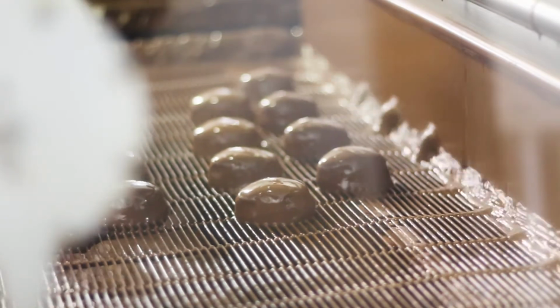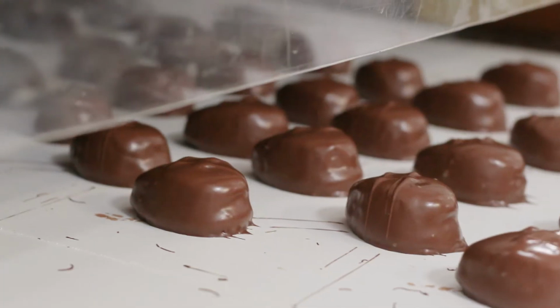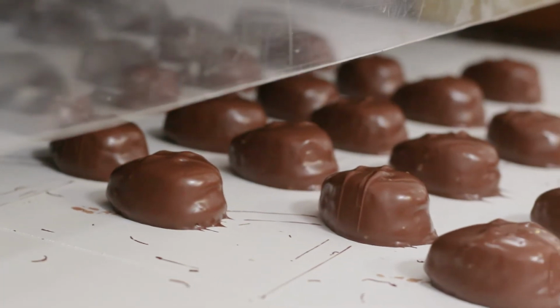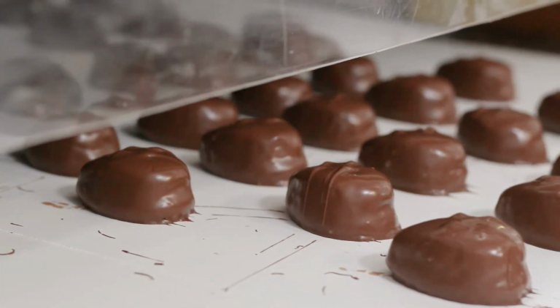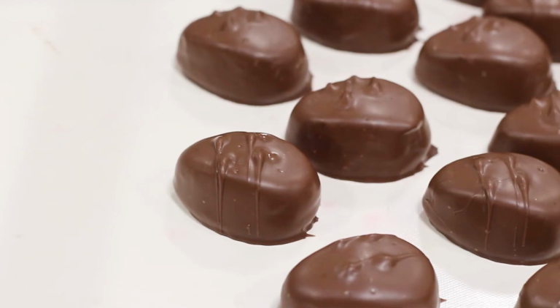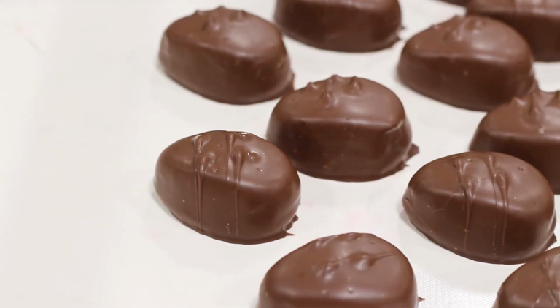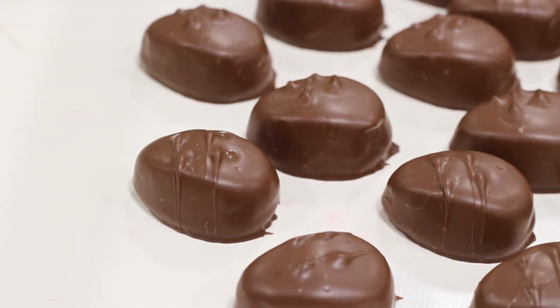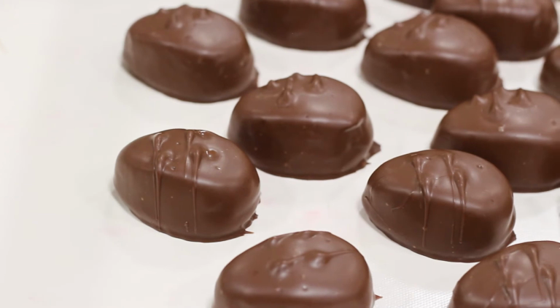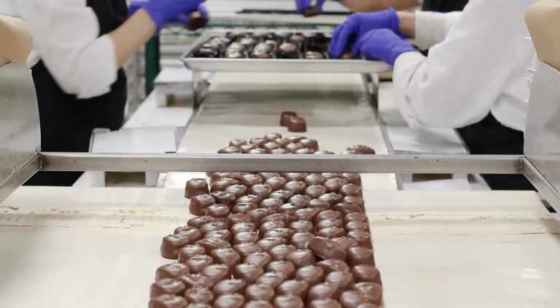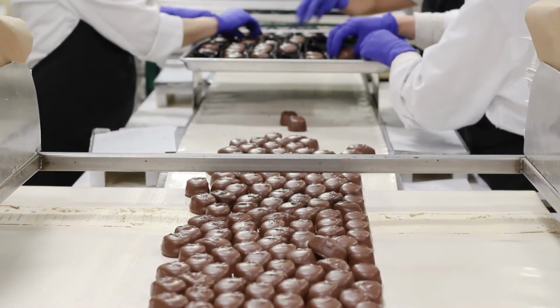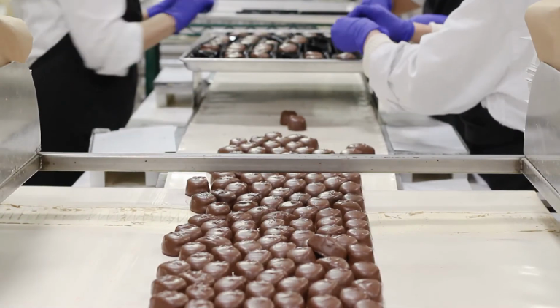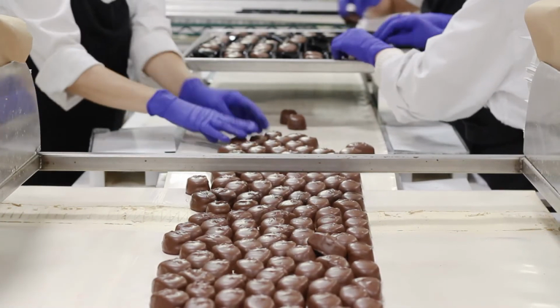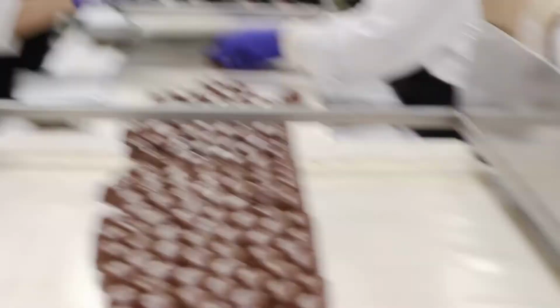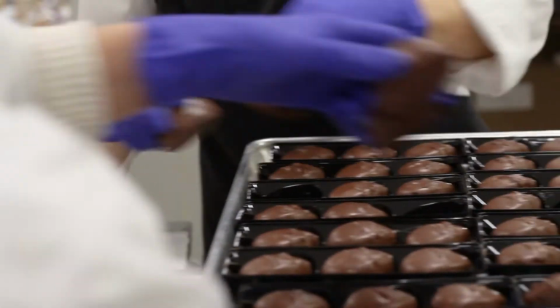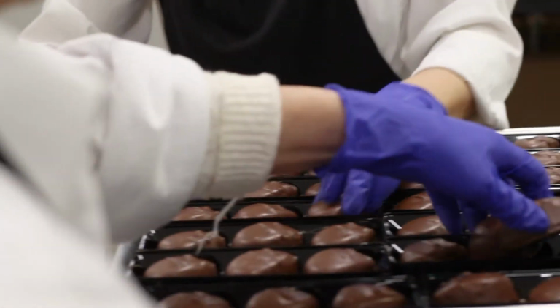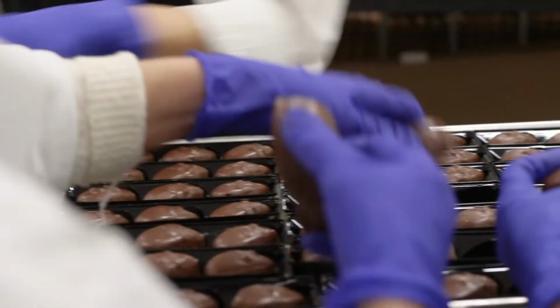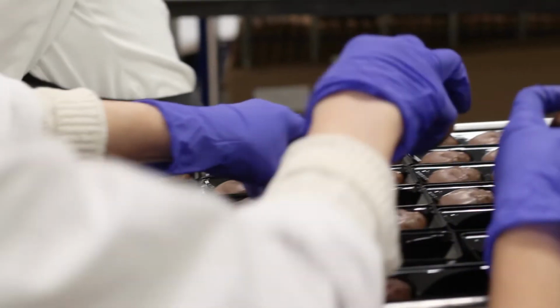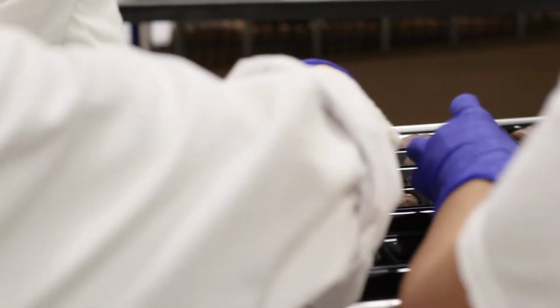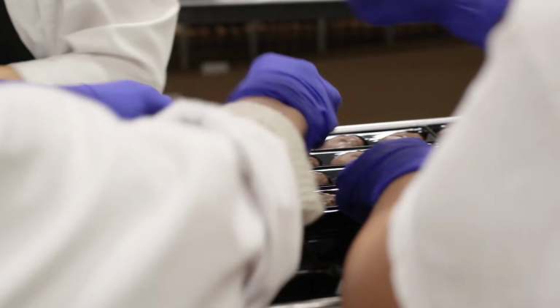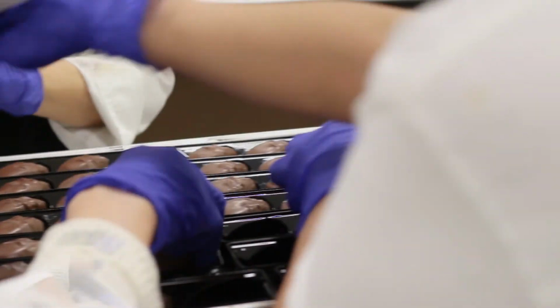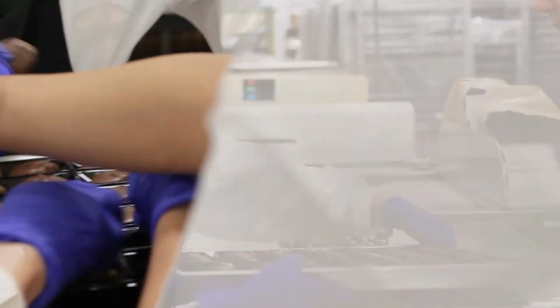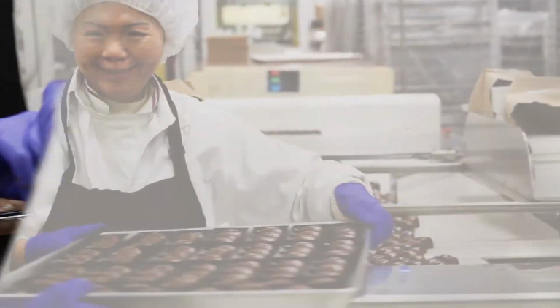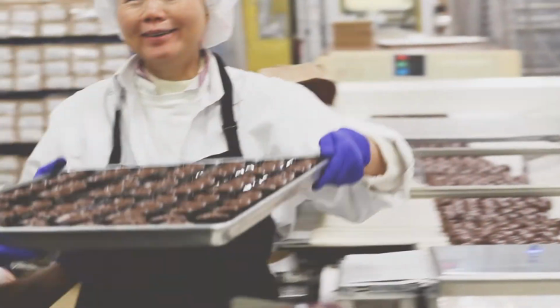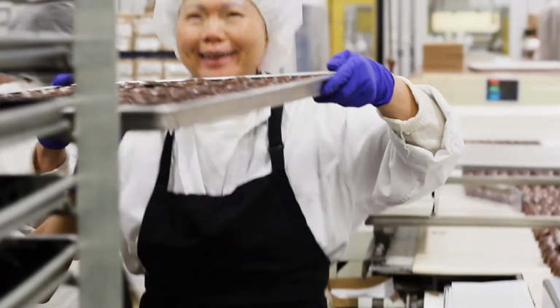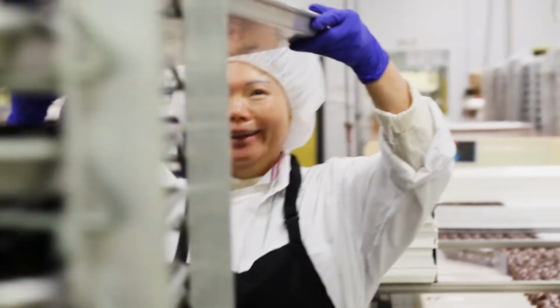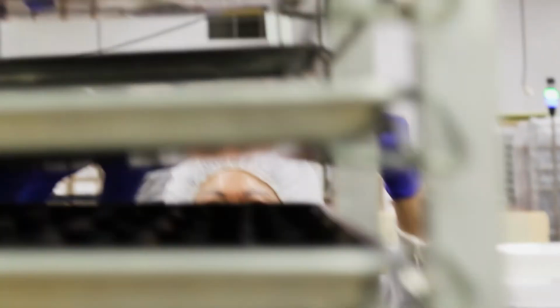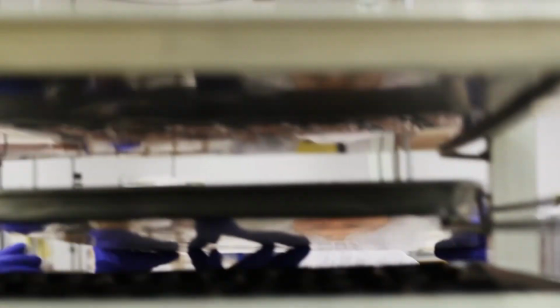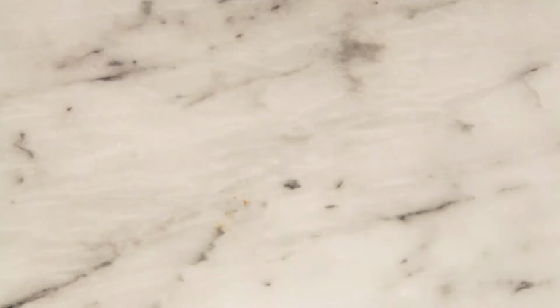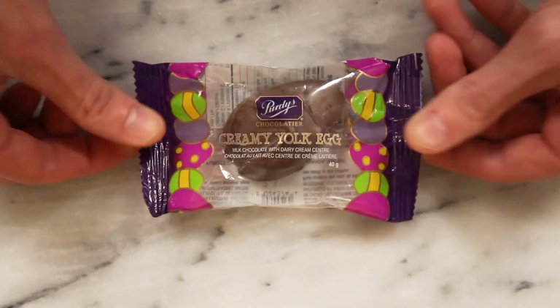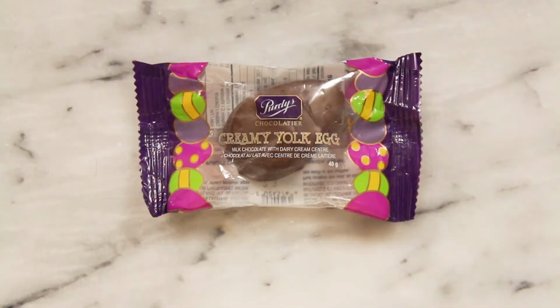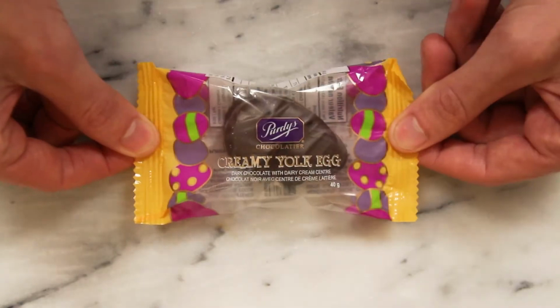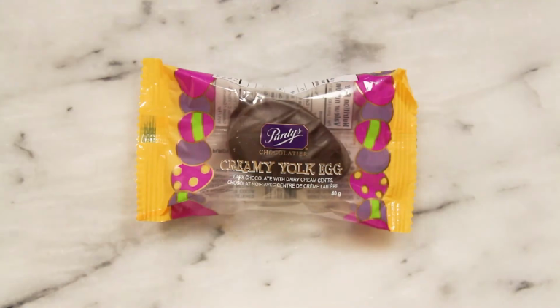Then the eggs are cooled and packed to head for your Easter basket. Happy Easter from Purdy's Chocolatier!